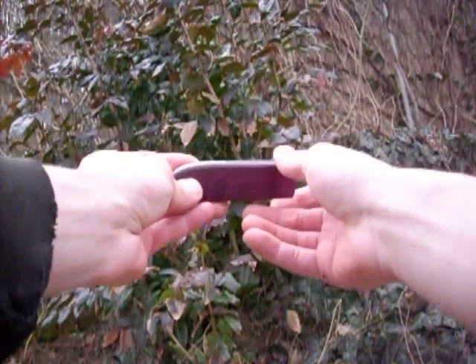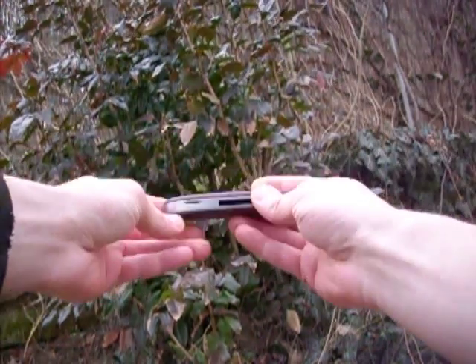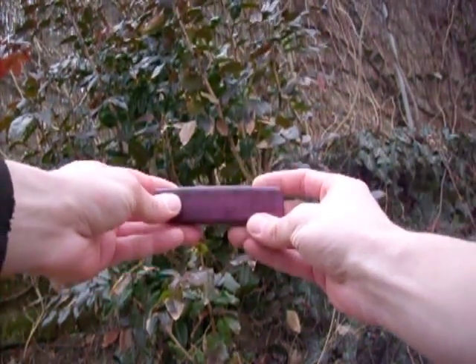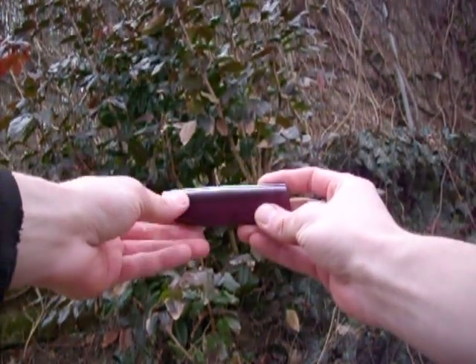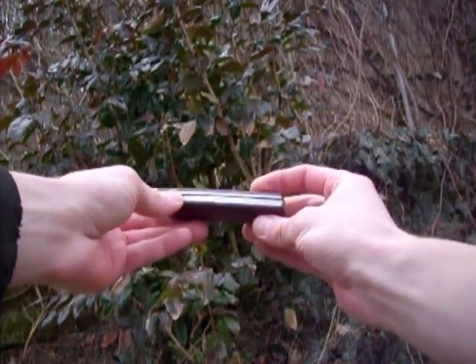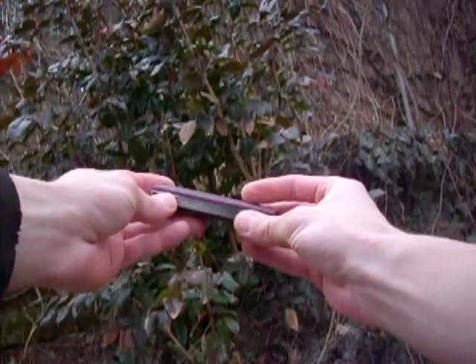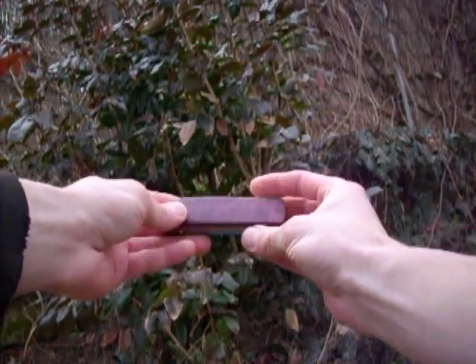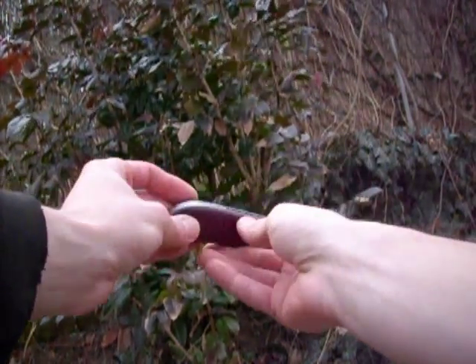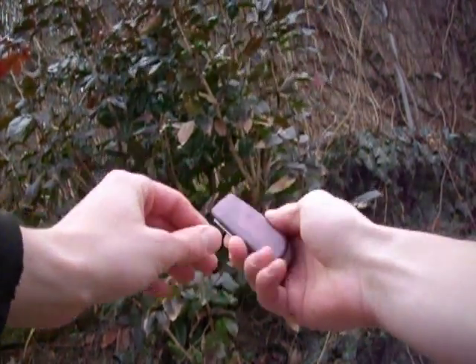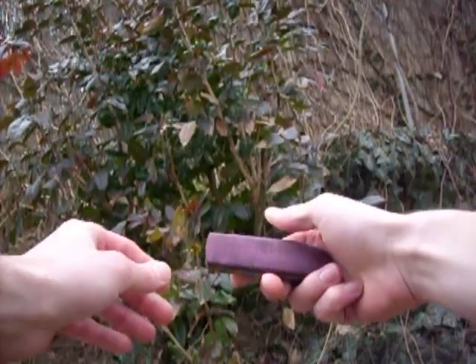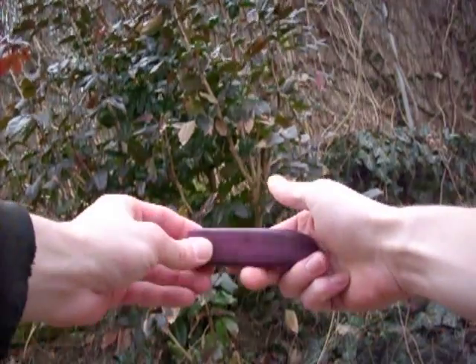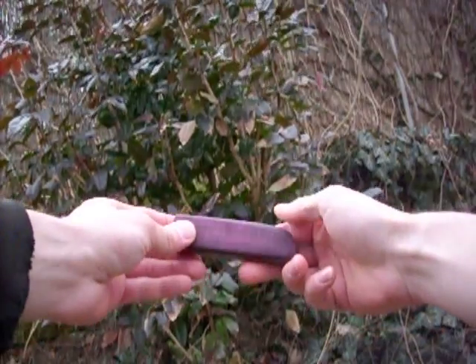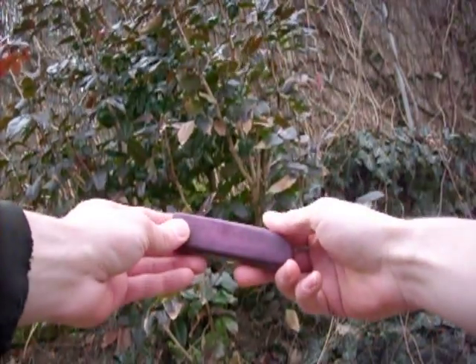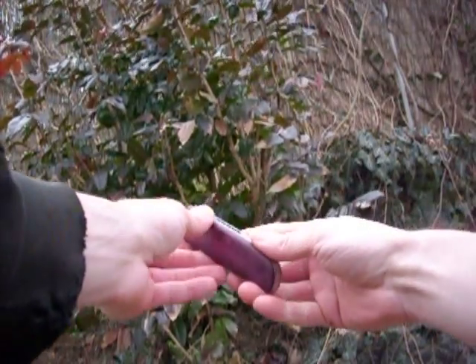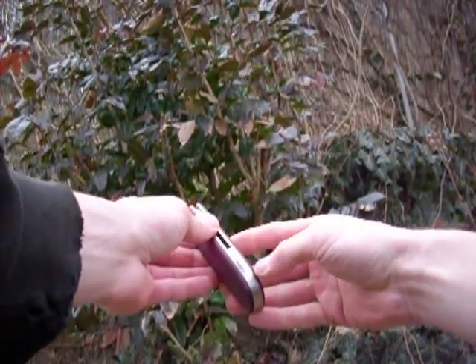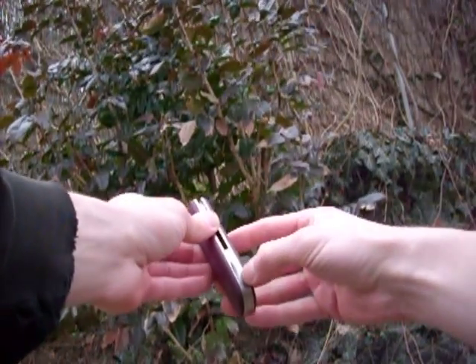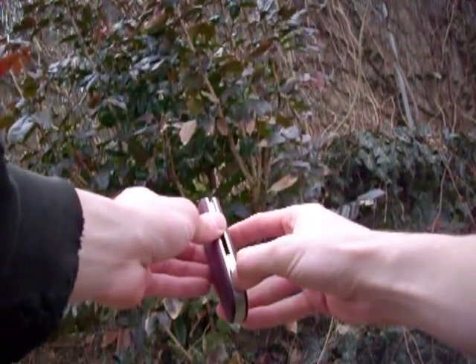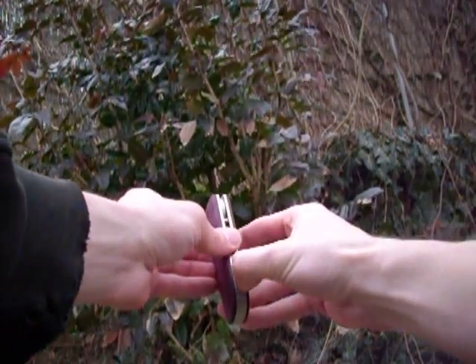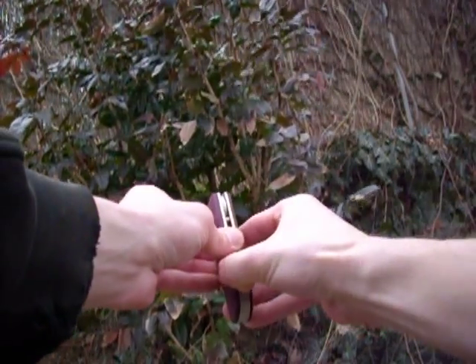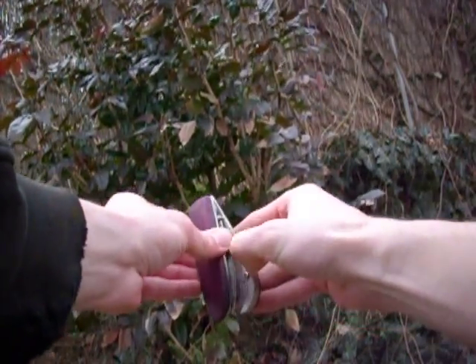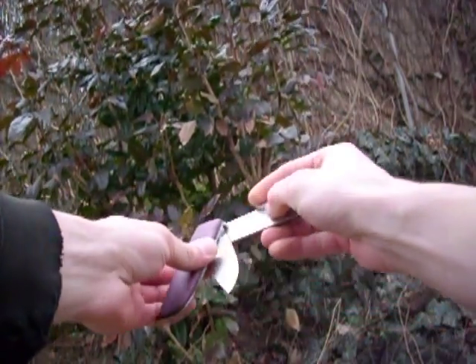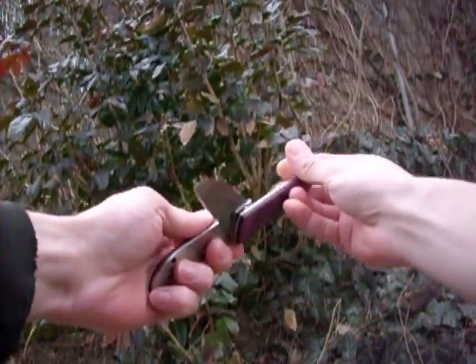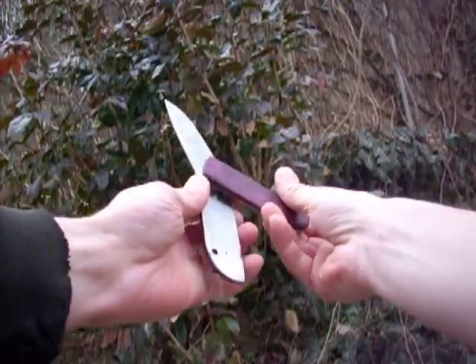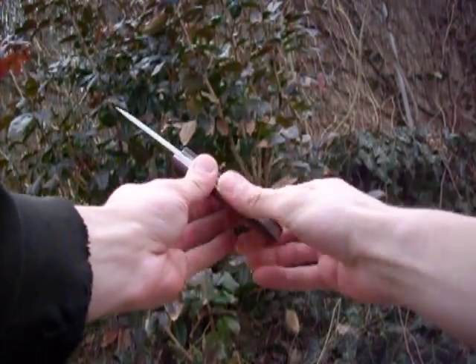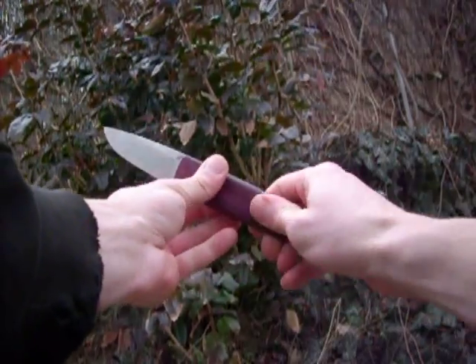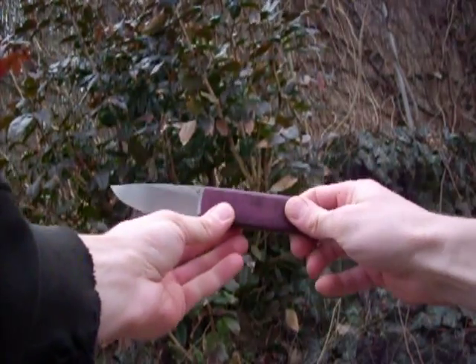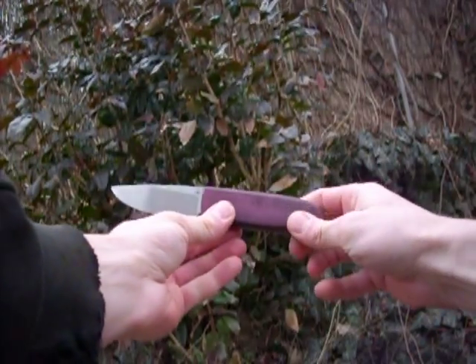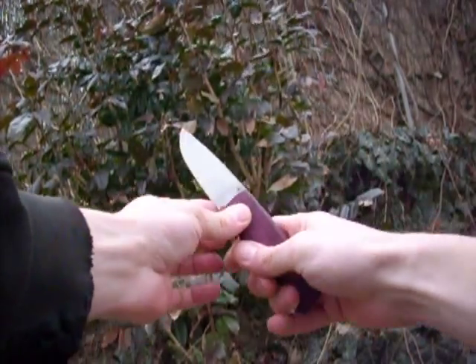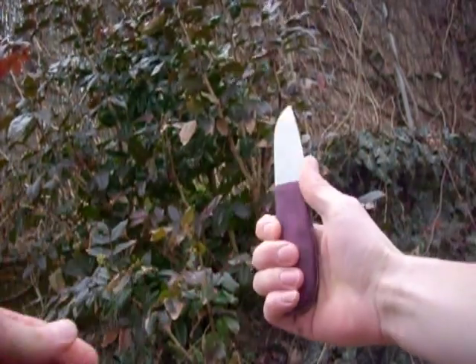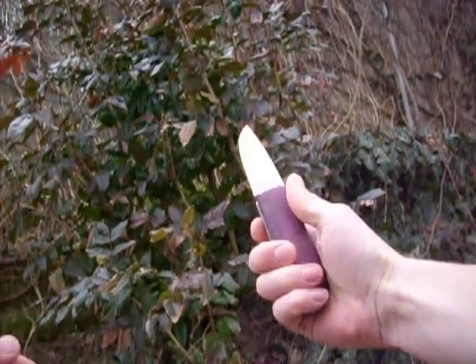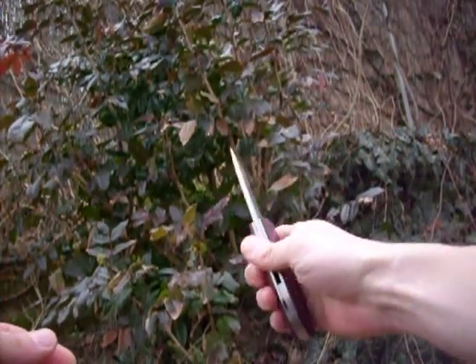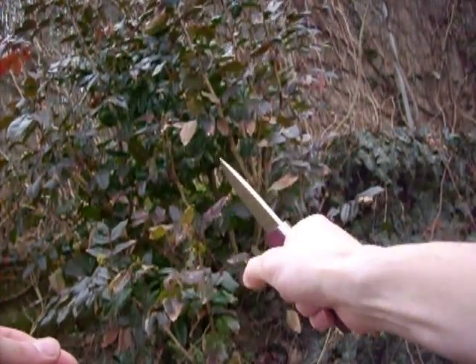Hello, today I would like to show you a new knife named Buck. It's based on a very wood locking system. Pretty clear and strong.